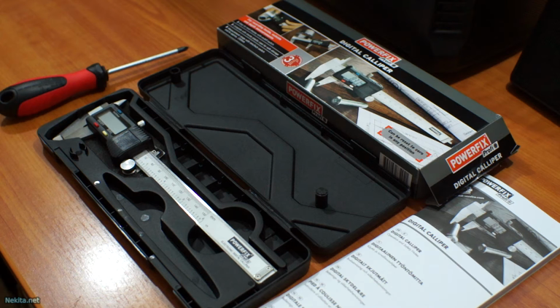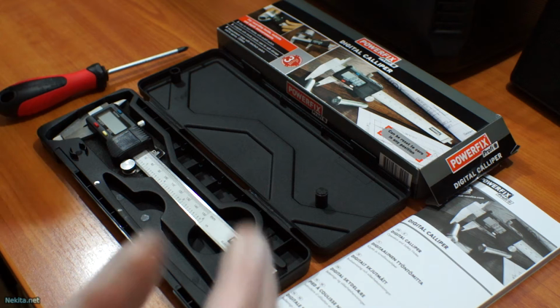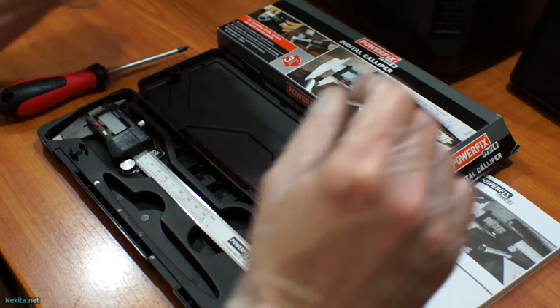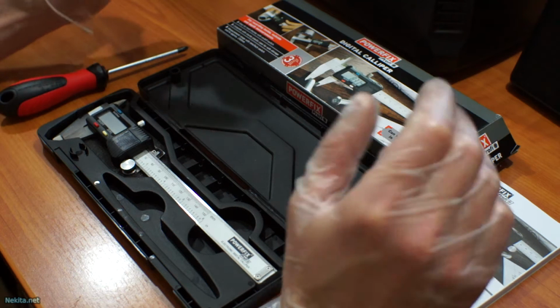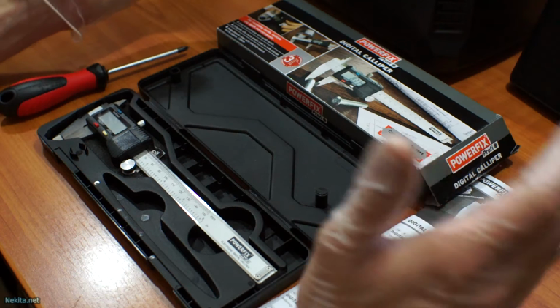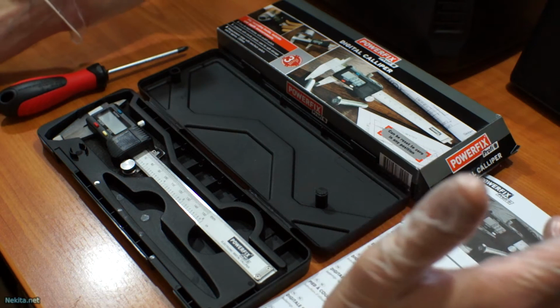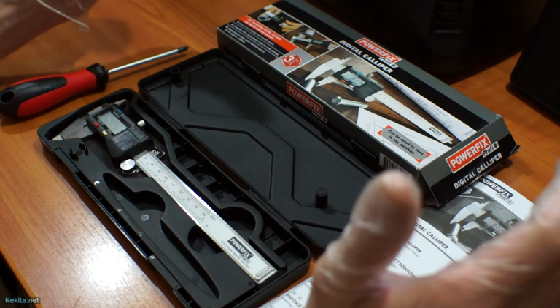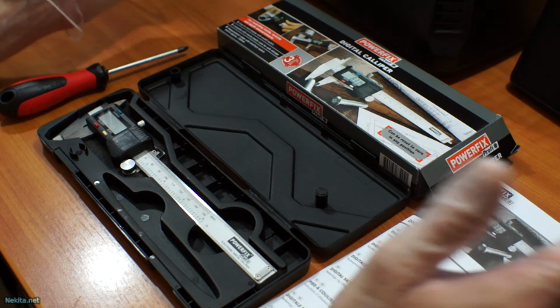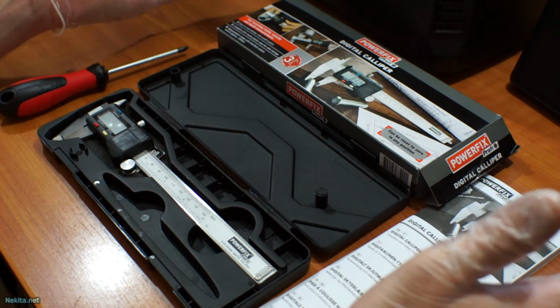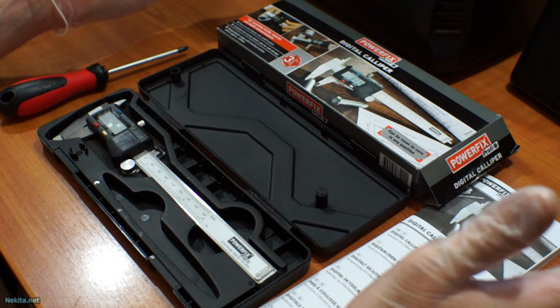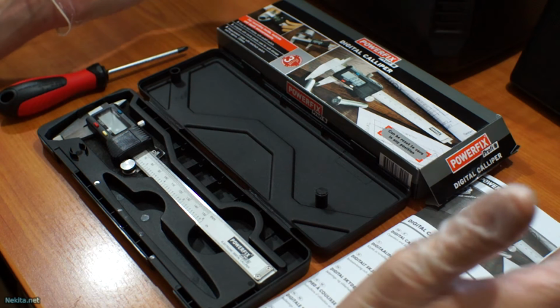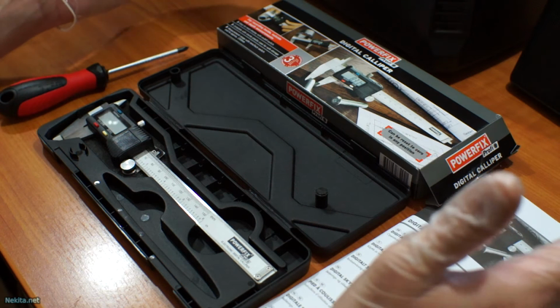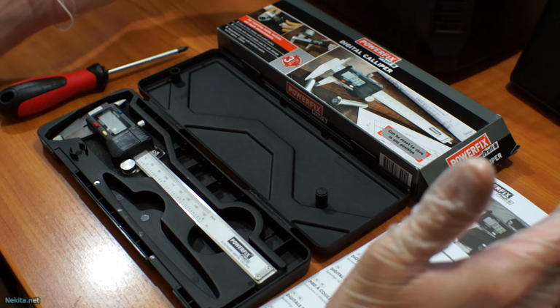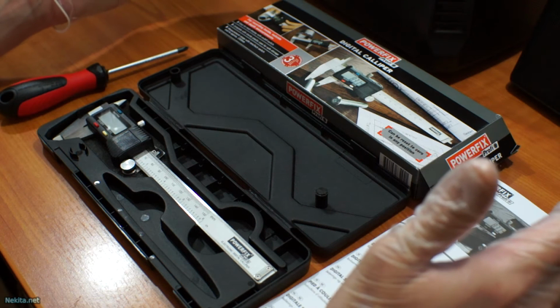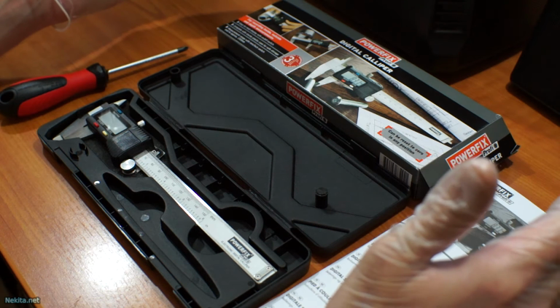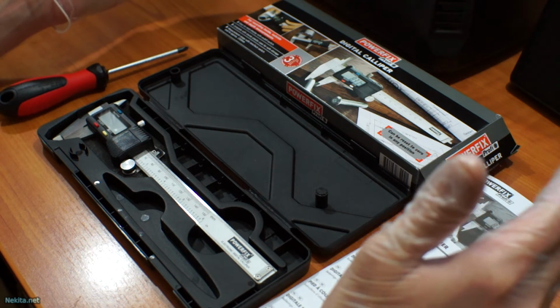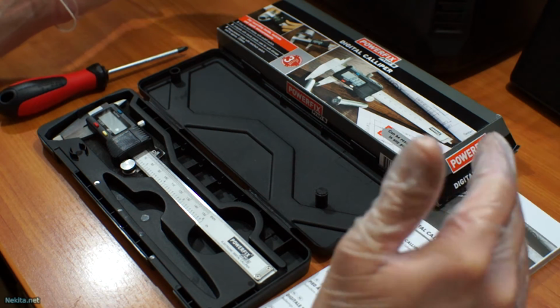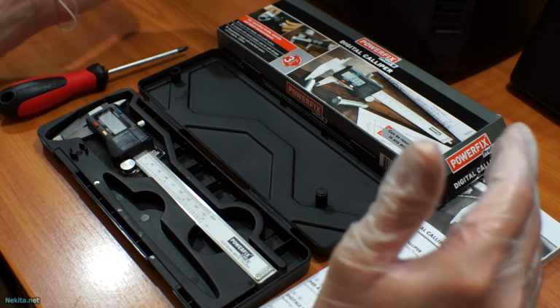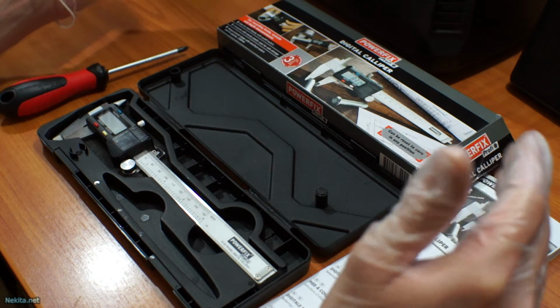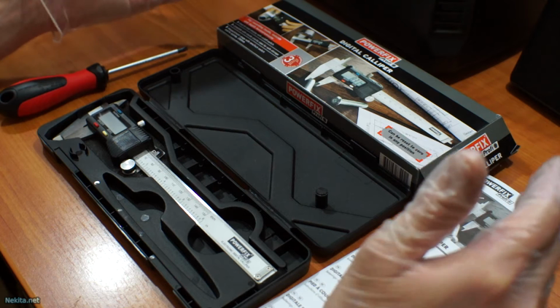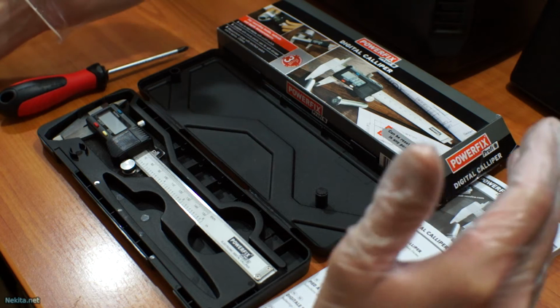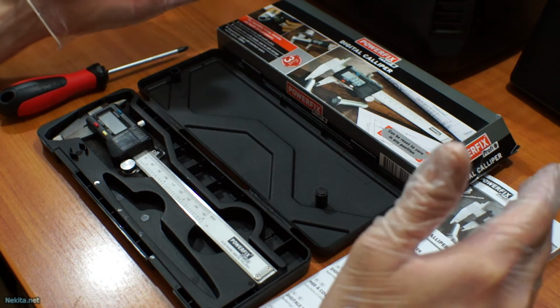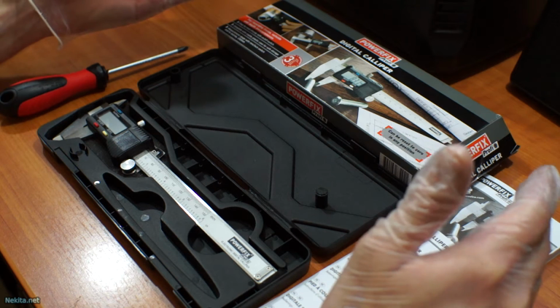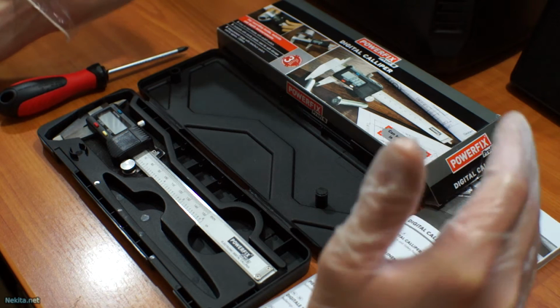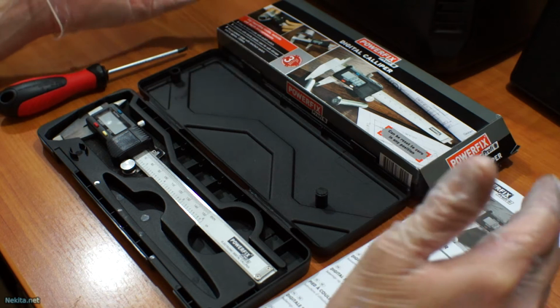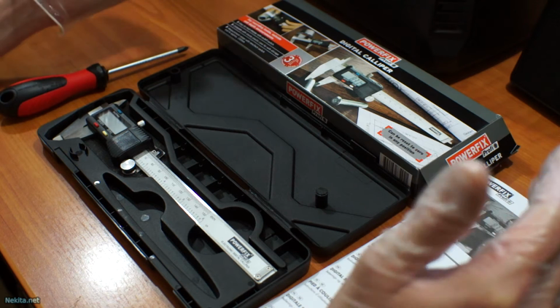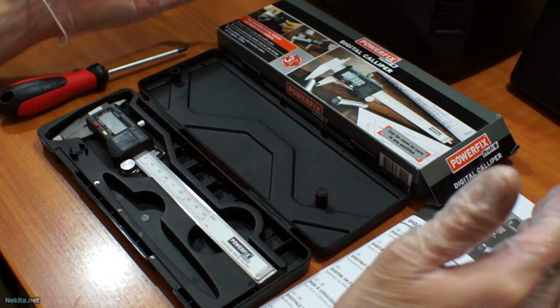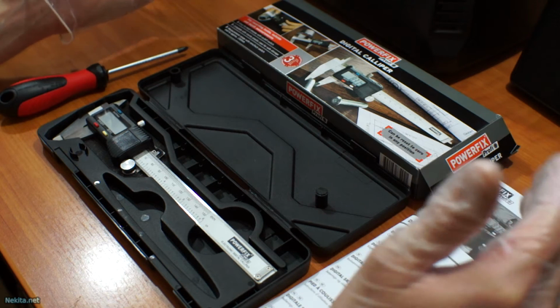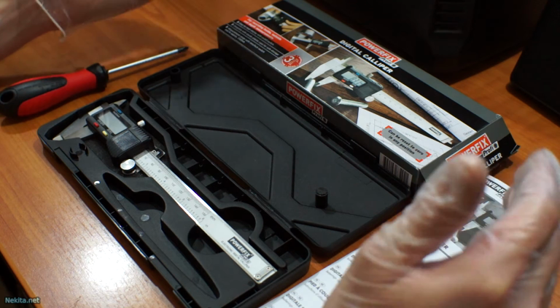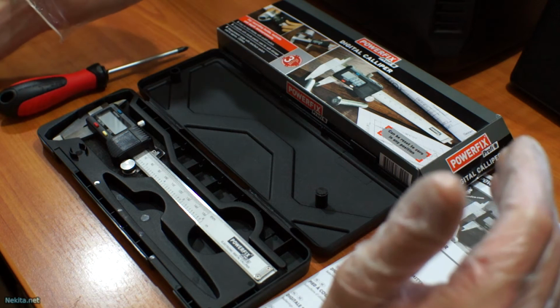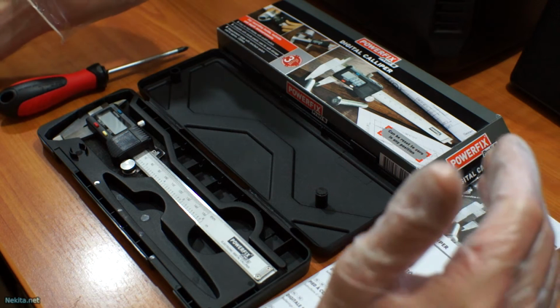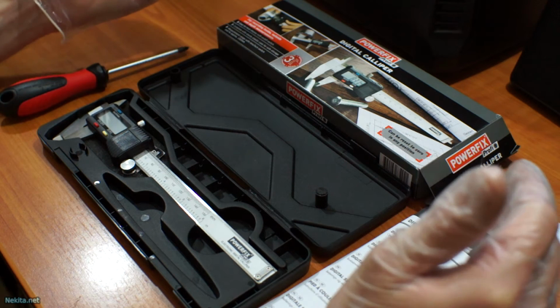Hi guys, welcome to this video. This is NikitaNet and what I've got in front of me is a Powerfix Profi digital caliper as bought from Lidl.